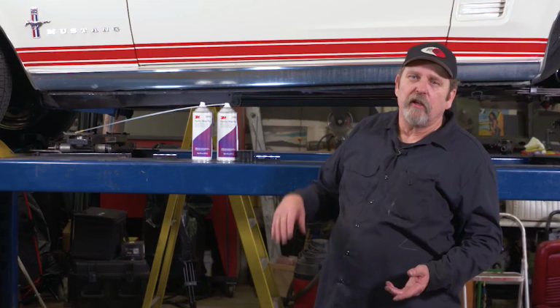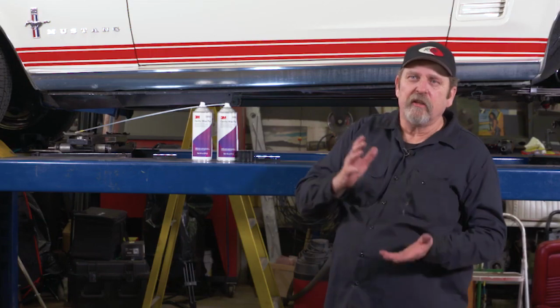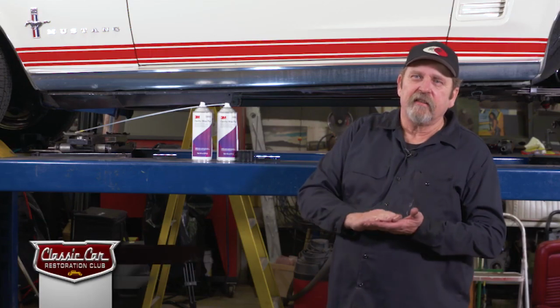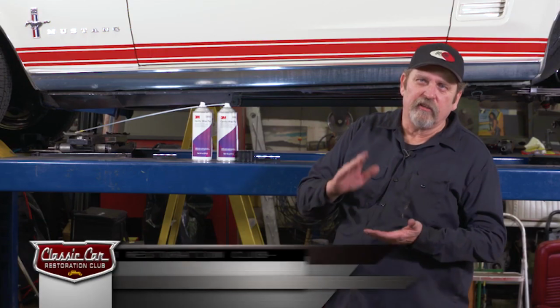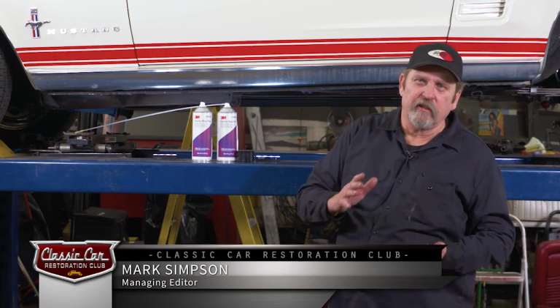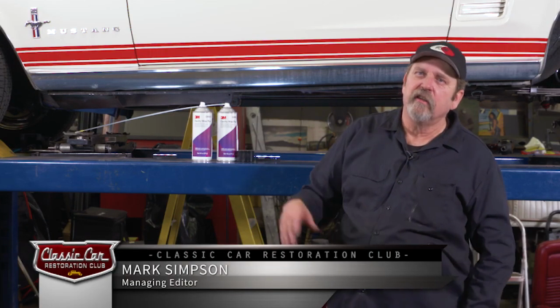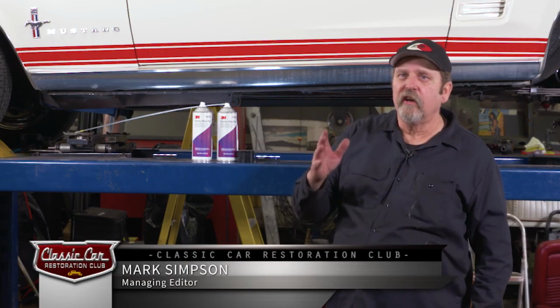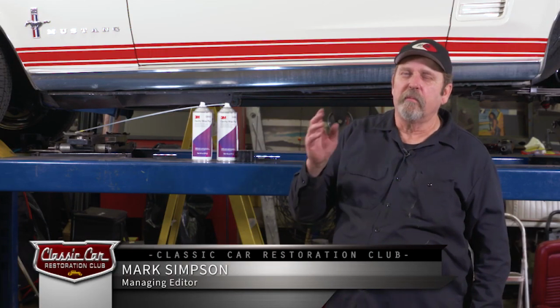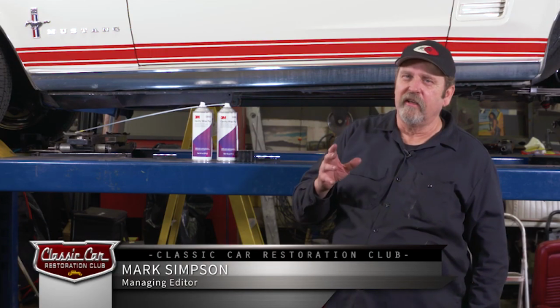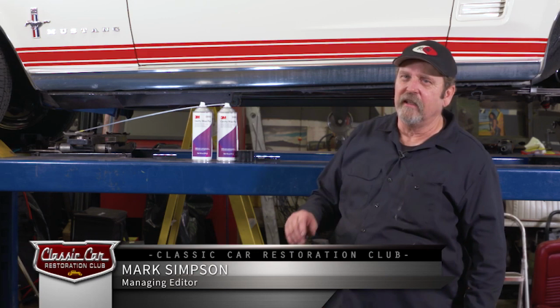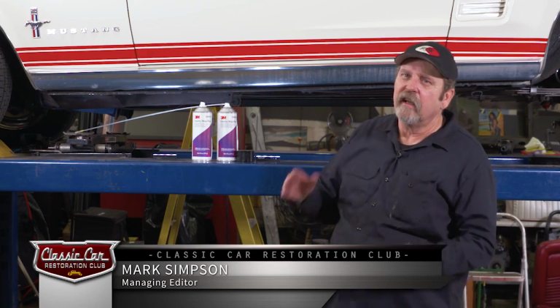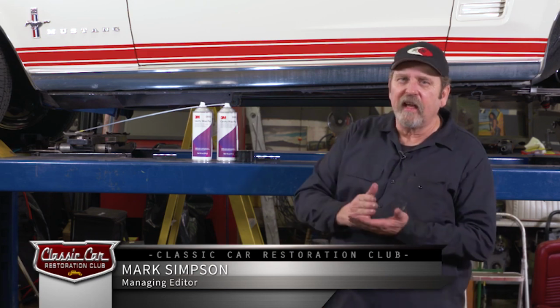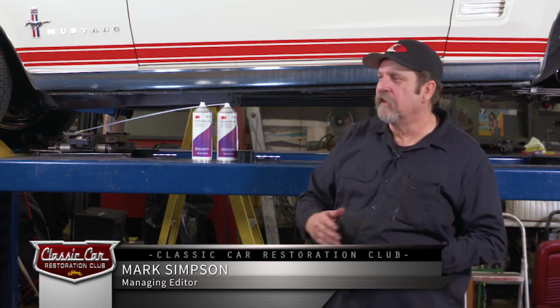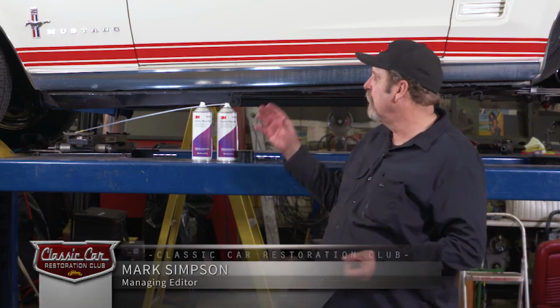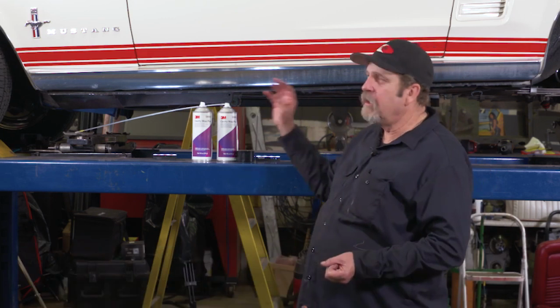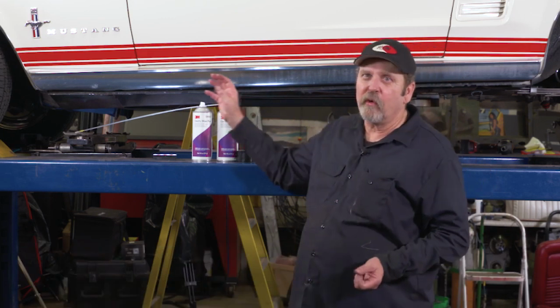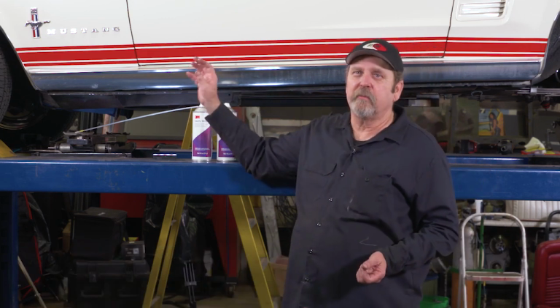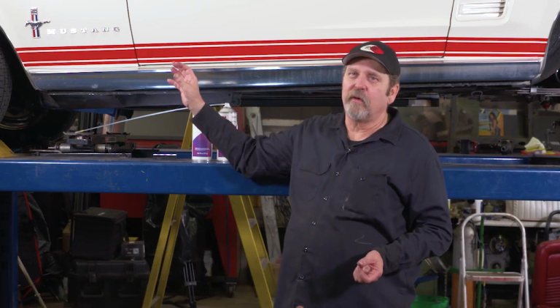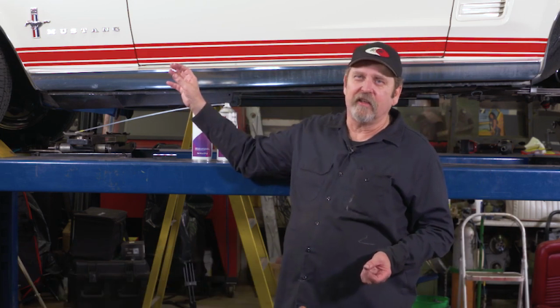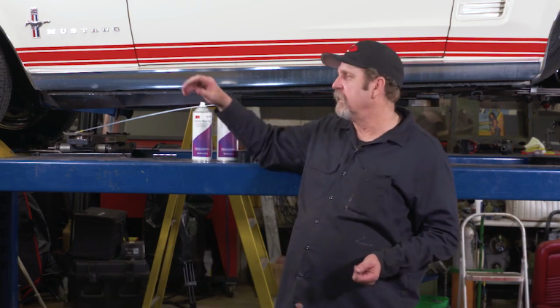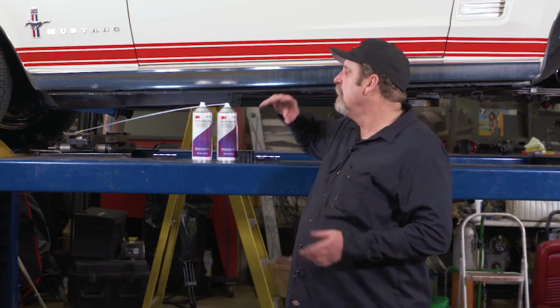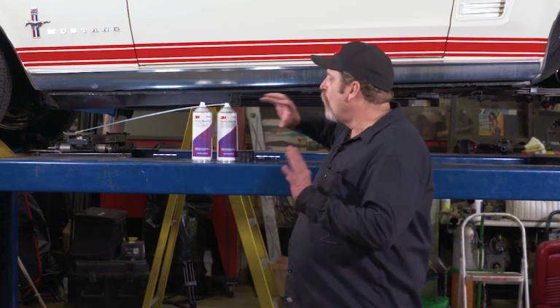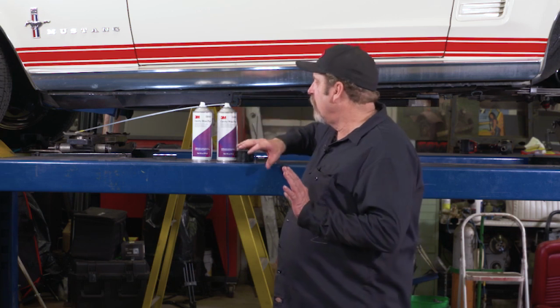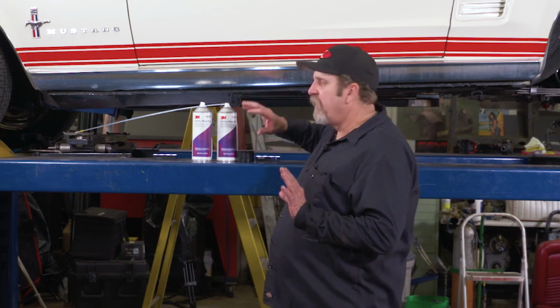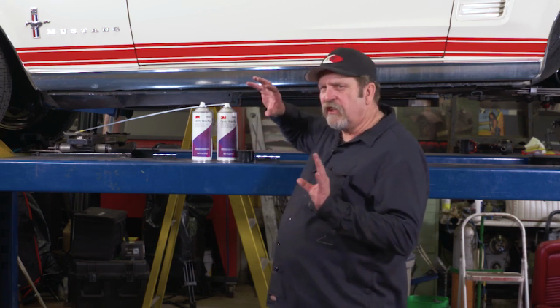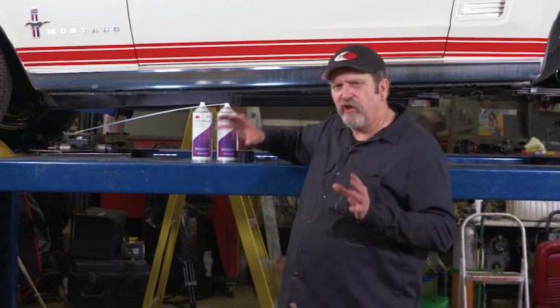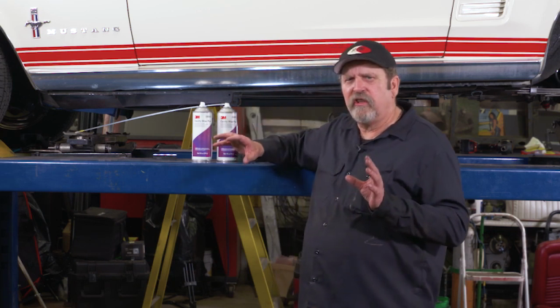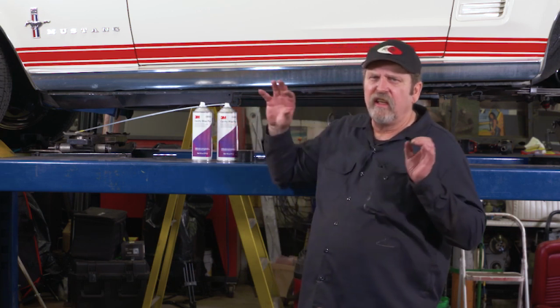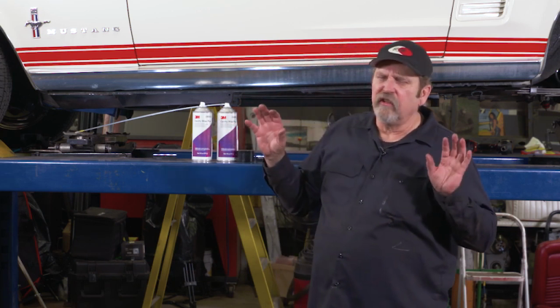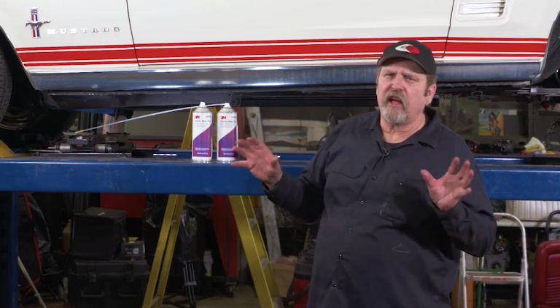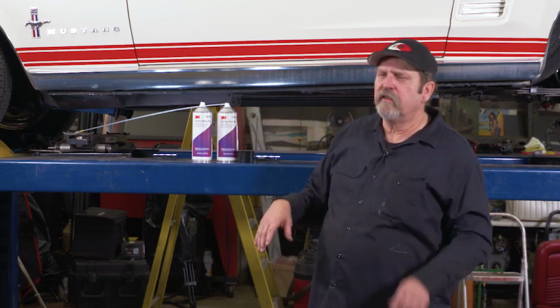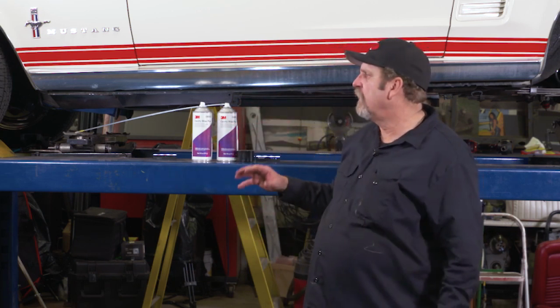Keeping your classic car looking good starts with preventative maintenance, and that can include keeping rust from getting a hold of your classic. One of the things that you can use to stop rust in its tracks is a cavity wax.